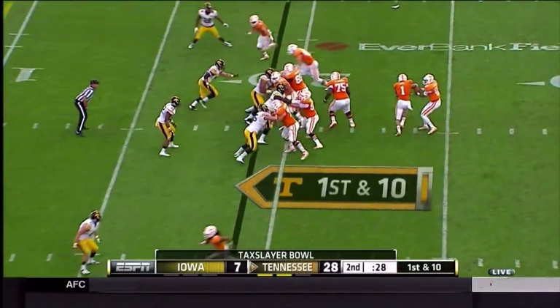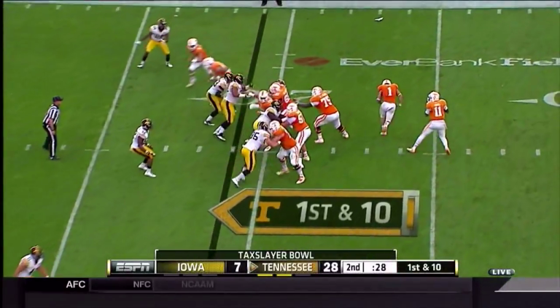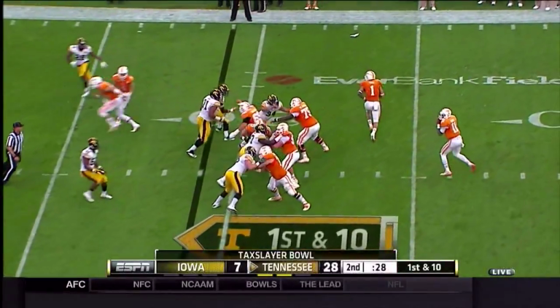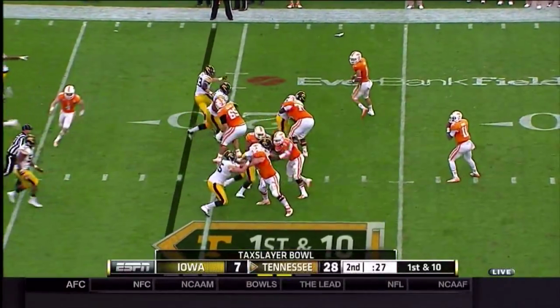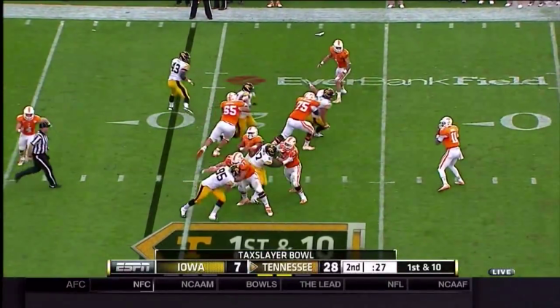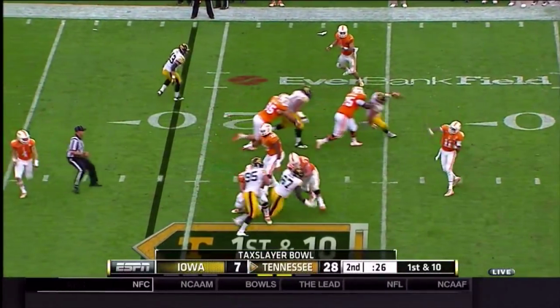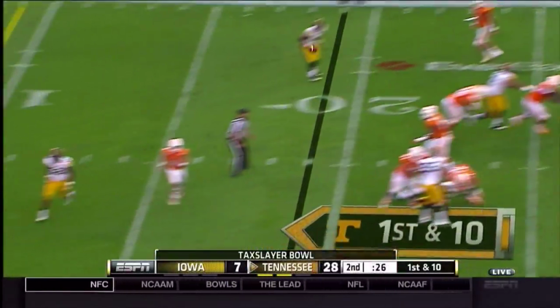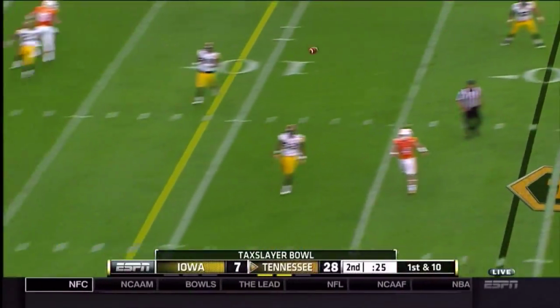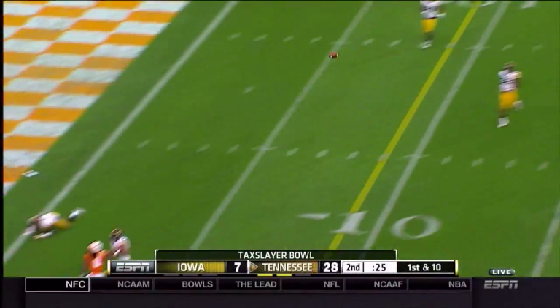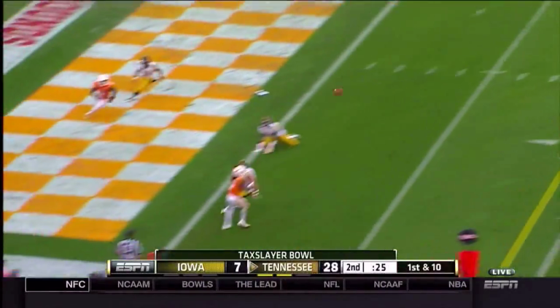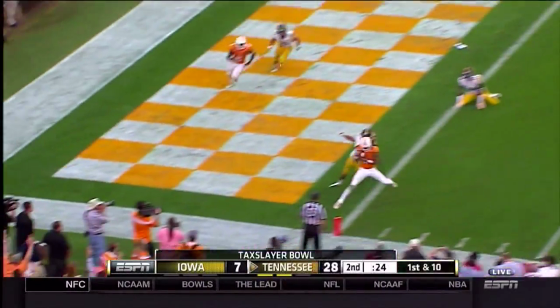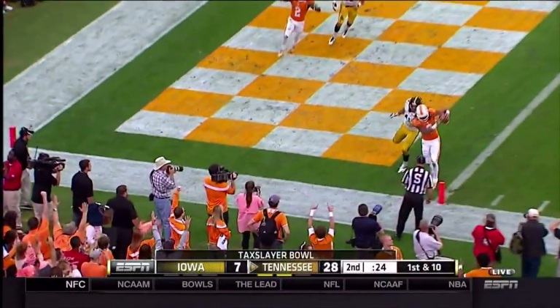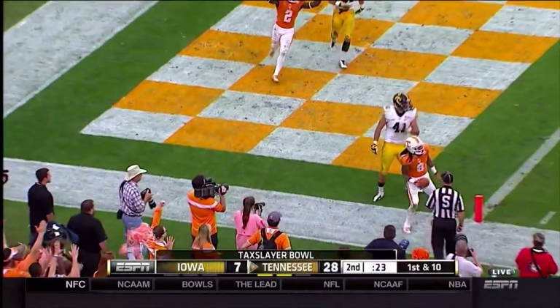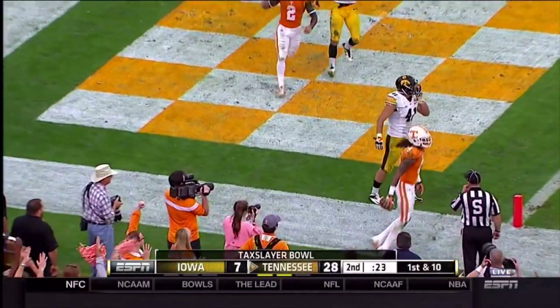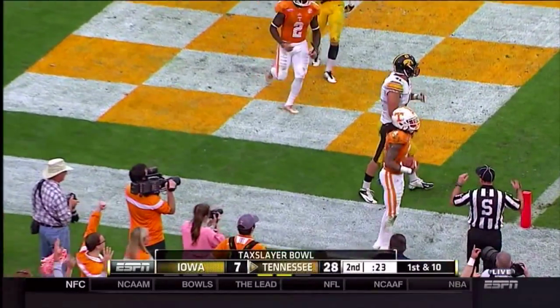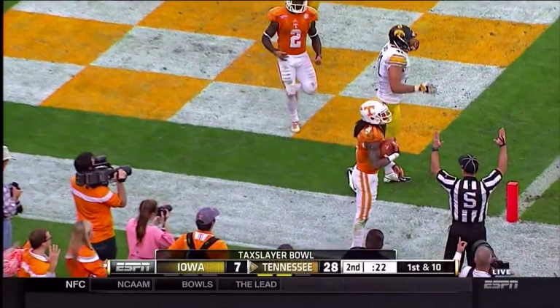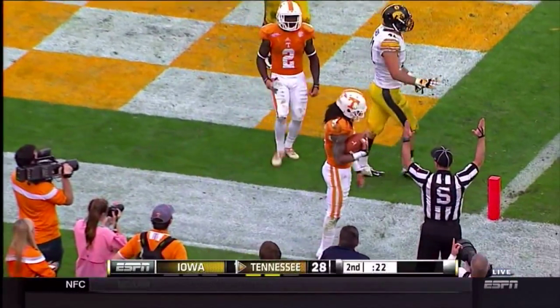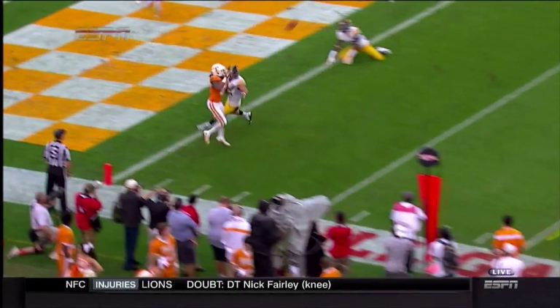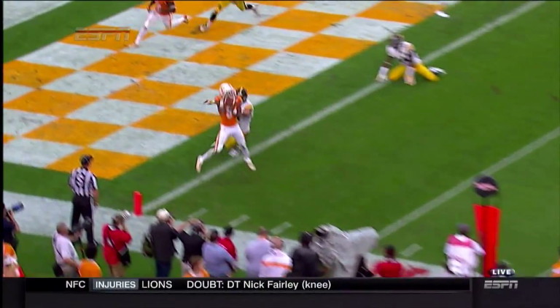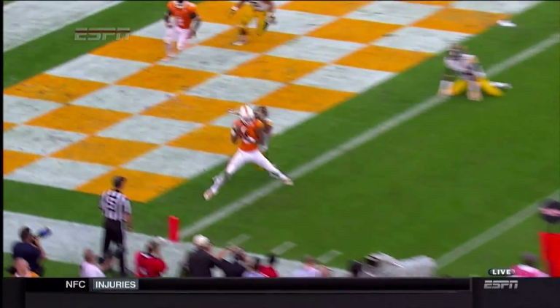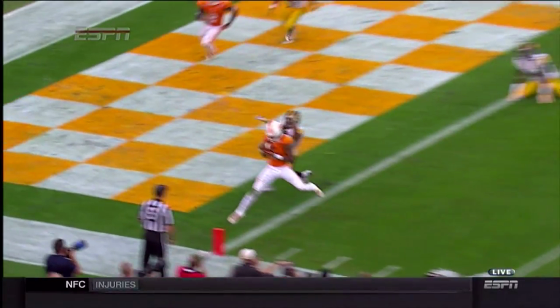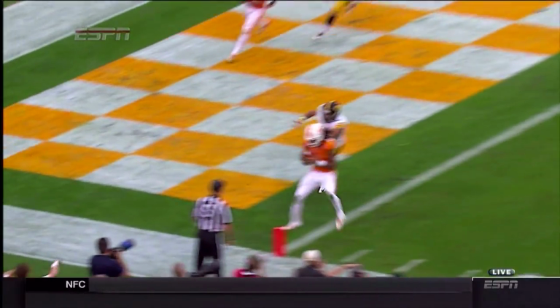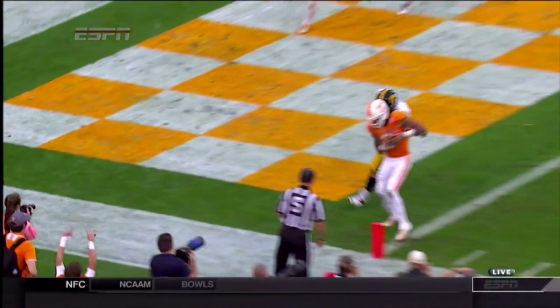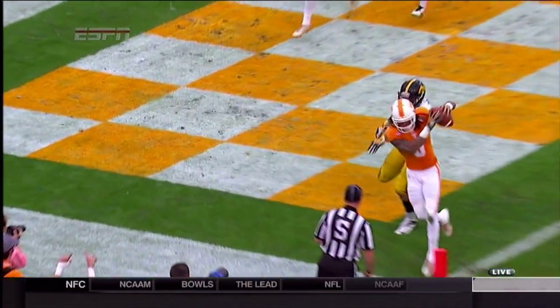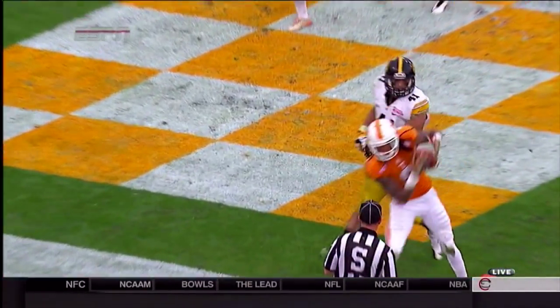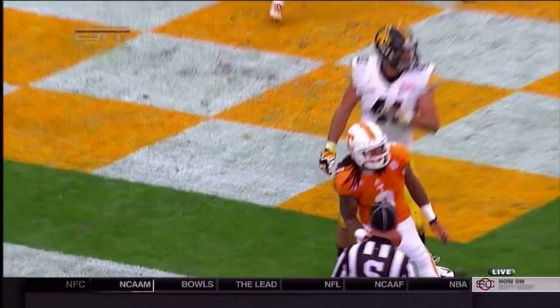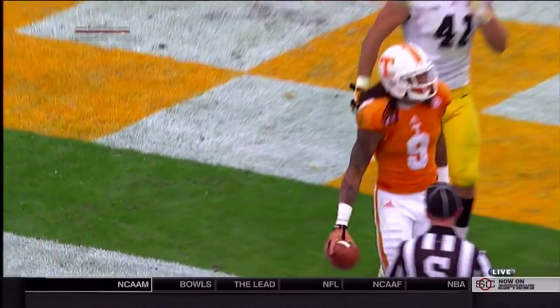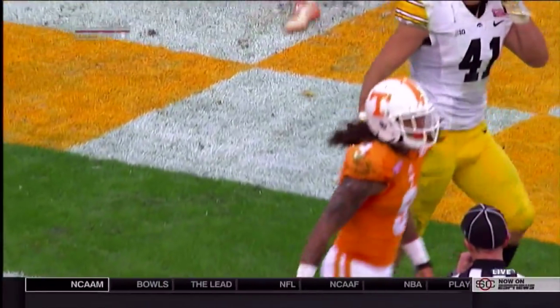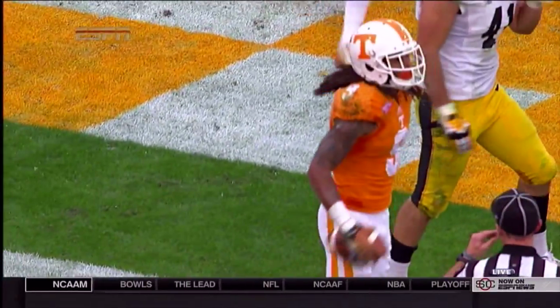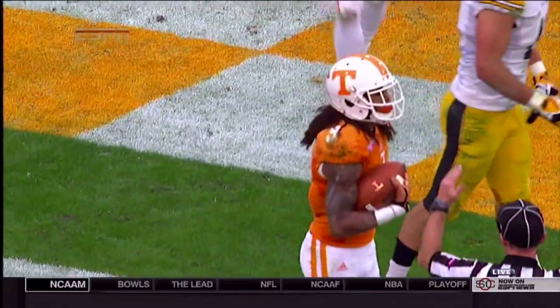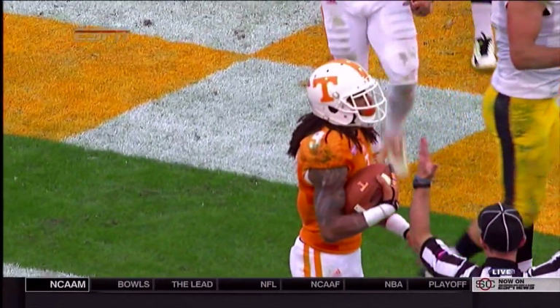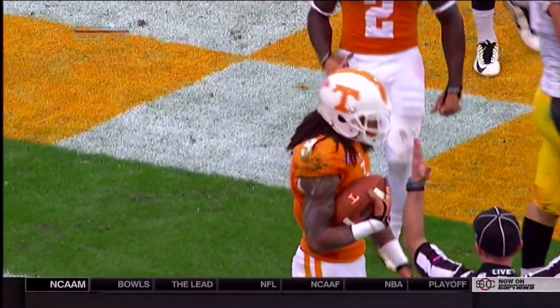Dobbs fakes a handoff, fires for the end zone. The pass is going to be caught at the near pylon by Vaughn Pearson. And it's been a big first half for the Tennessee offense, now leading 34 to seven over Iowa.